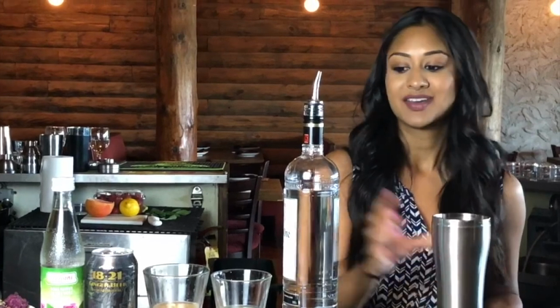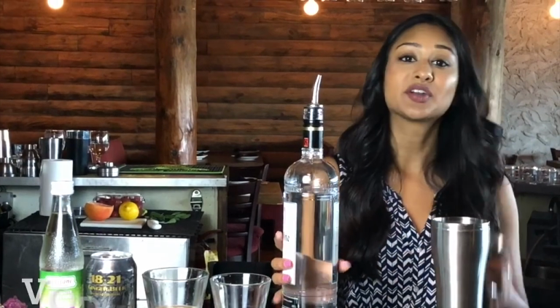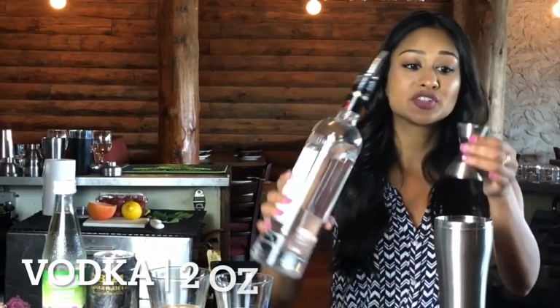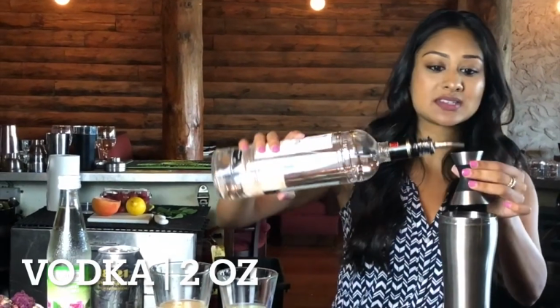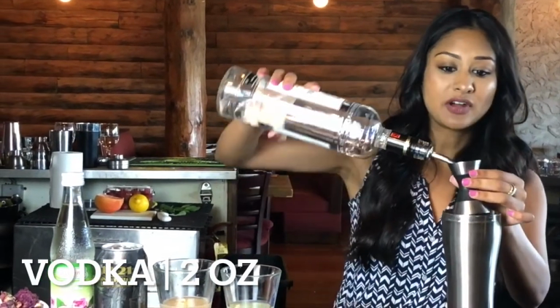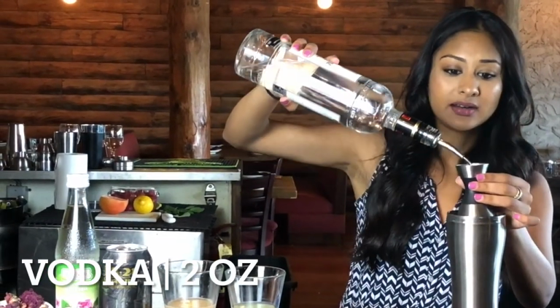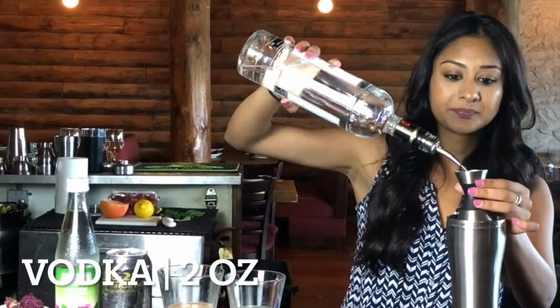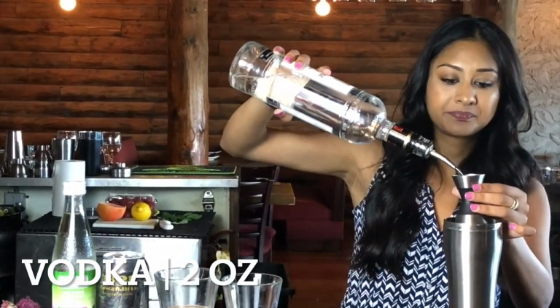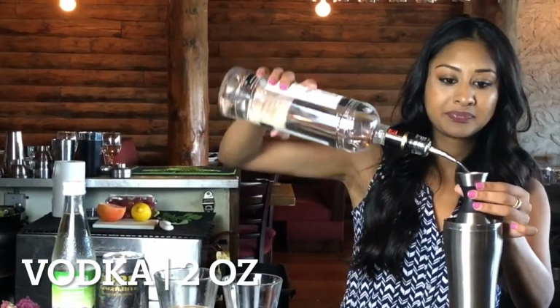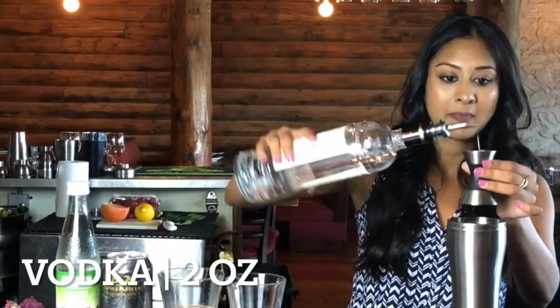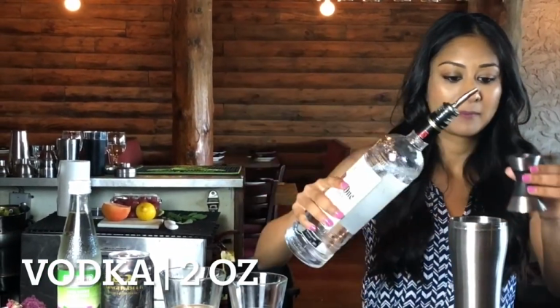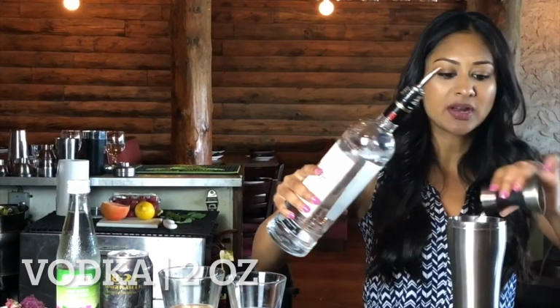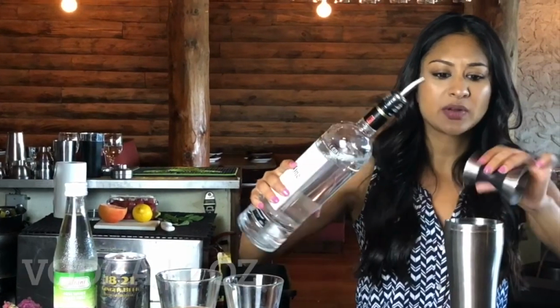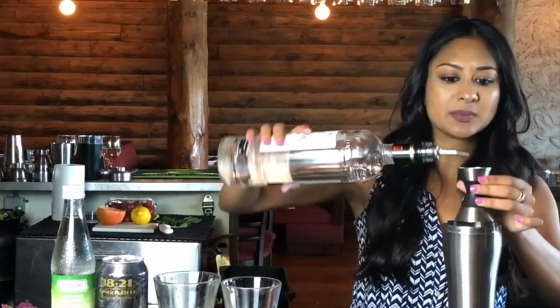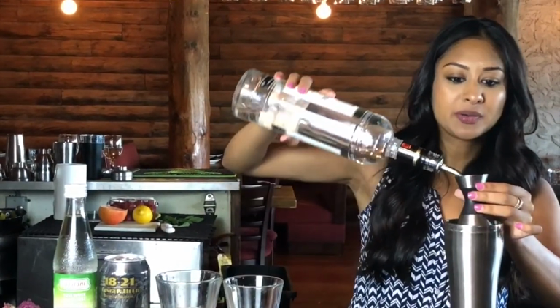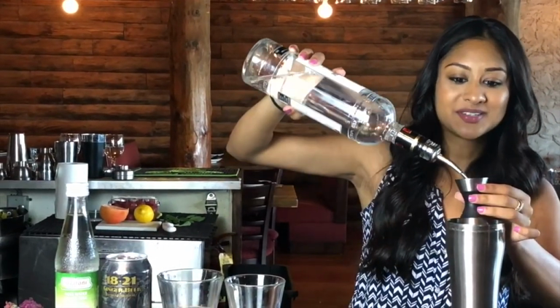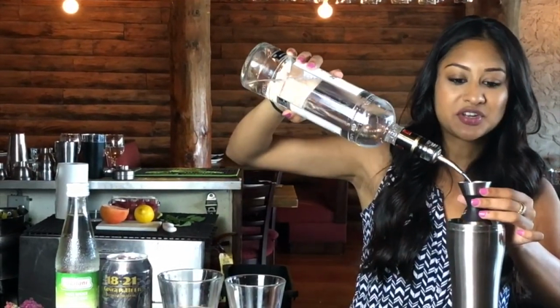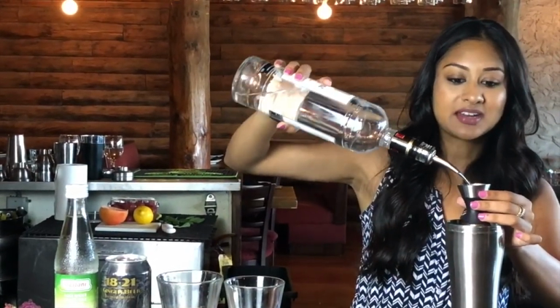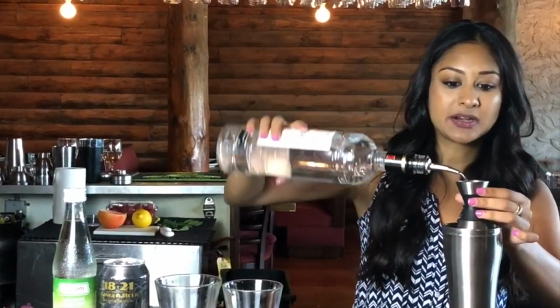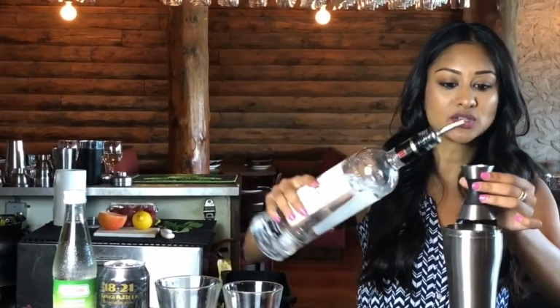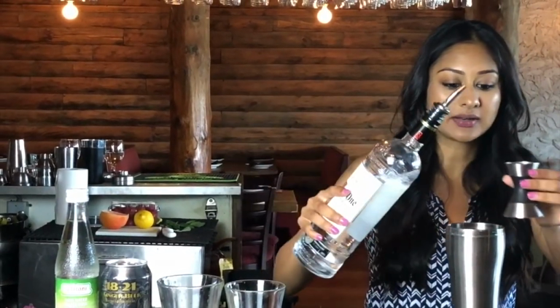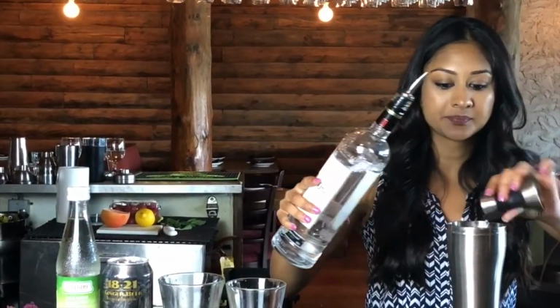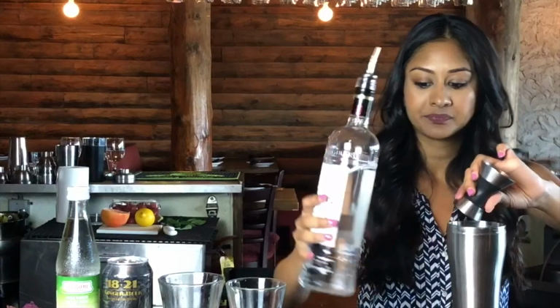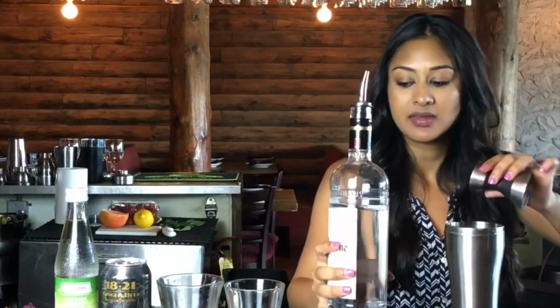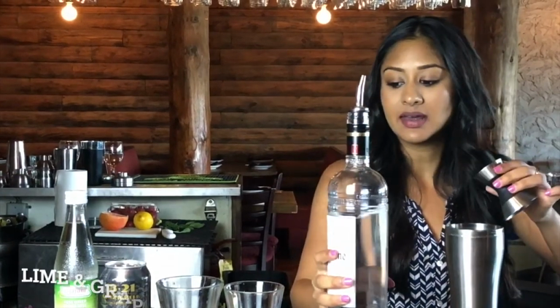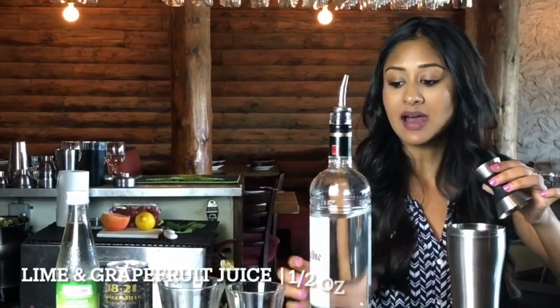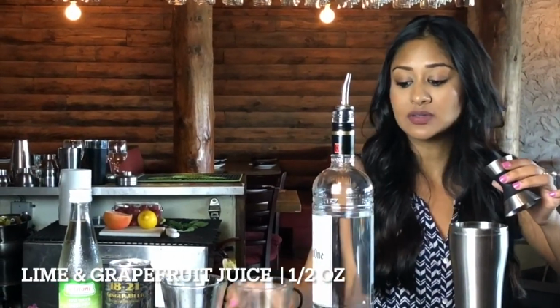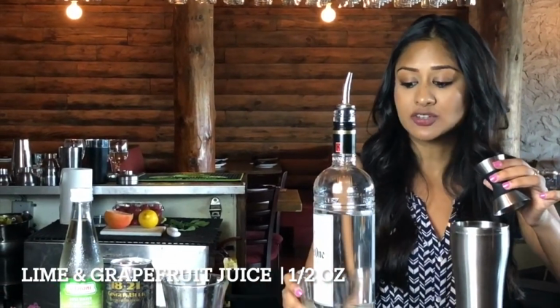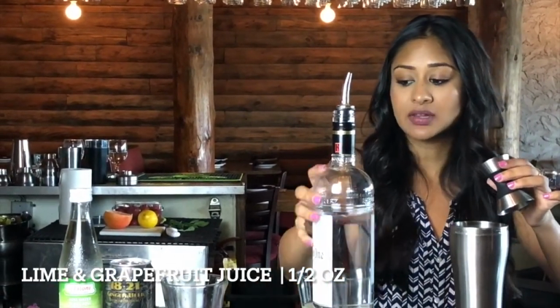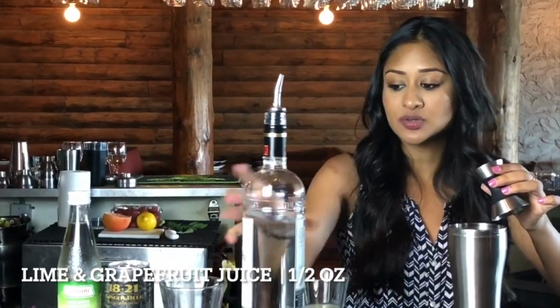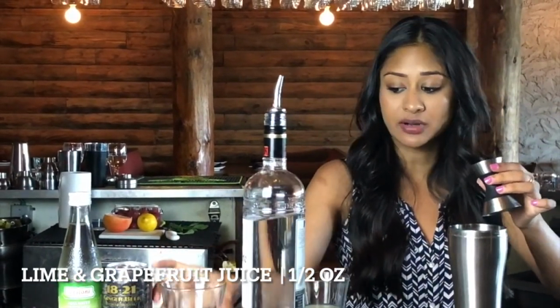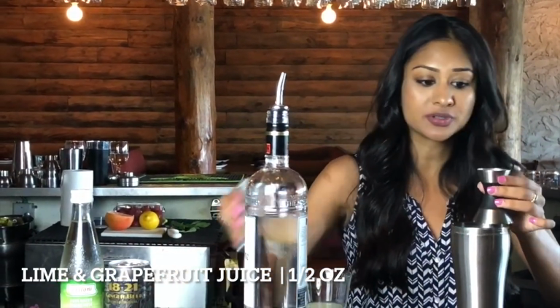We're going to start off with two ounces of vodka. We'll try to make this one really simple — there's no secondary spirit in here, it's only vodka. Then it's half an ounce each of the lime juice and grapefruit juice.